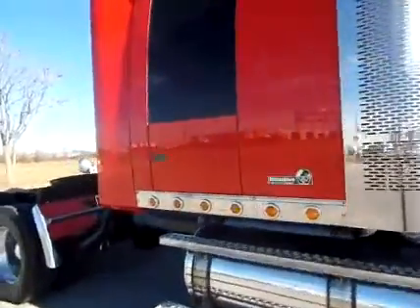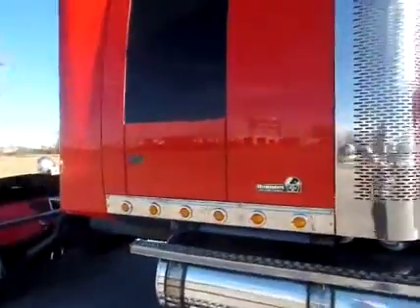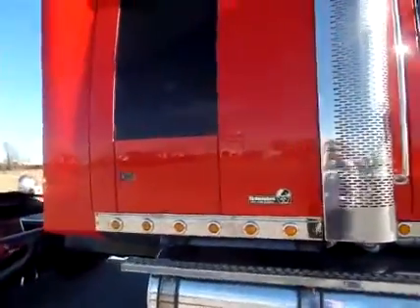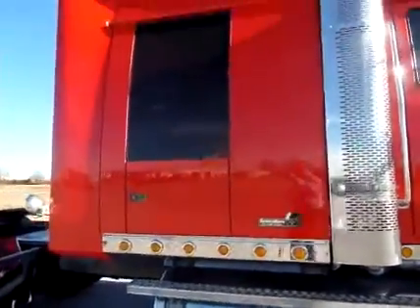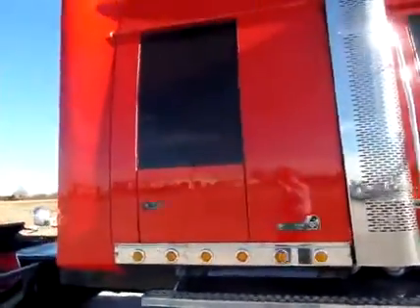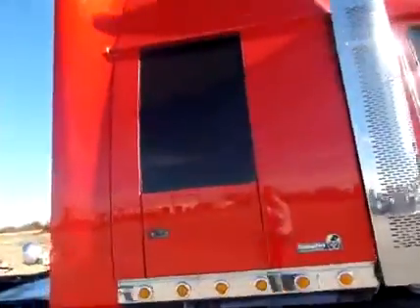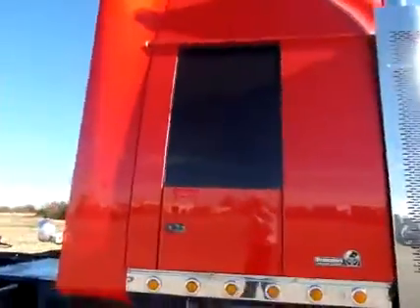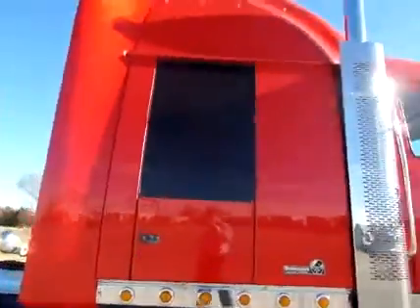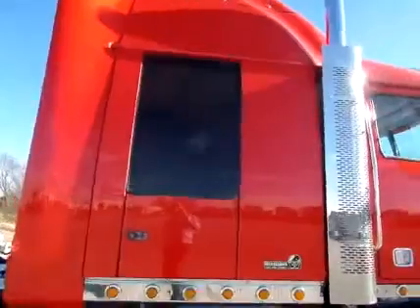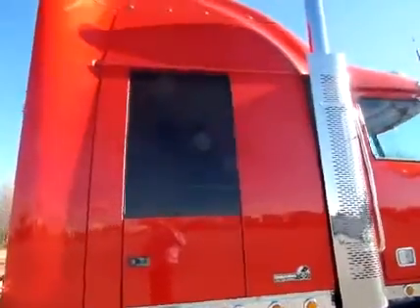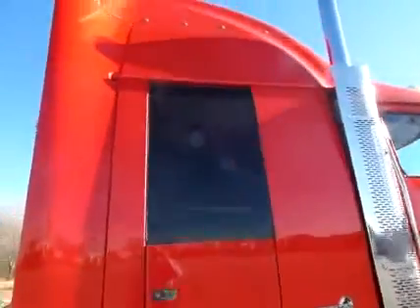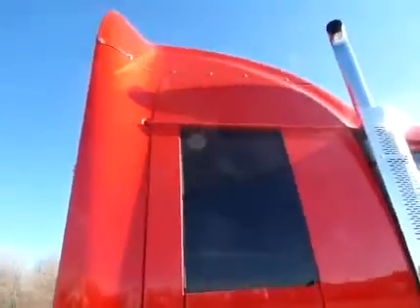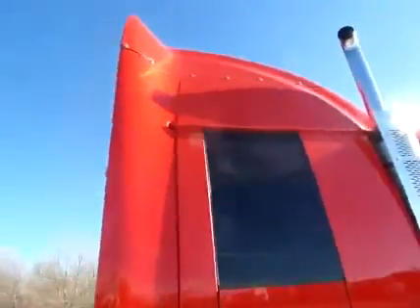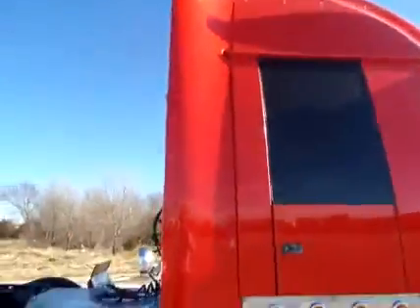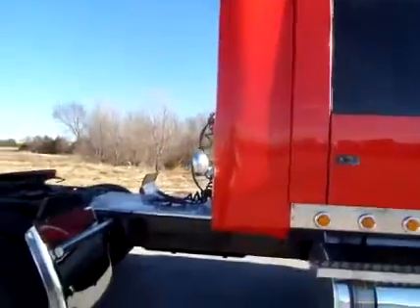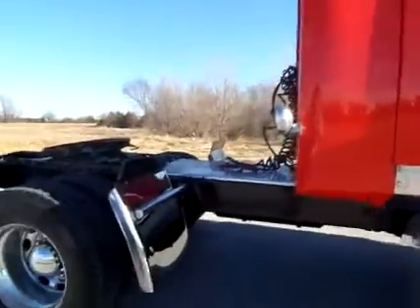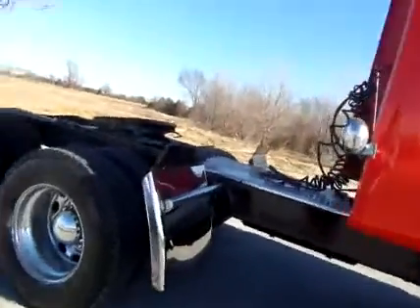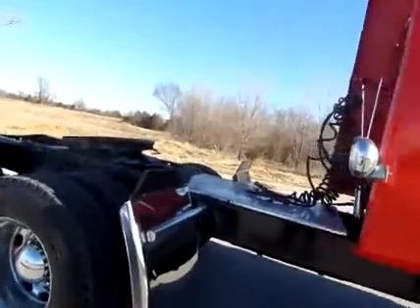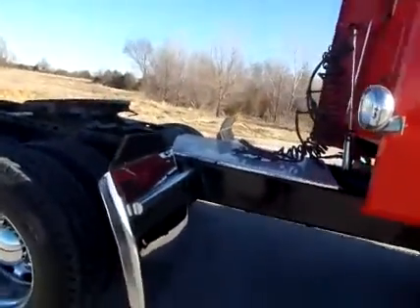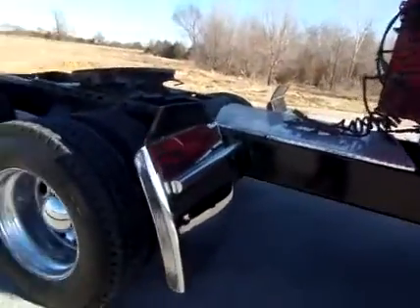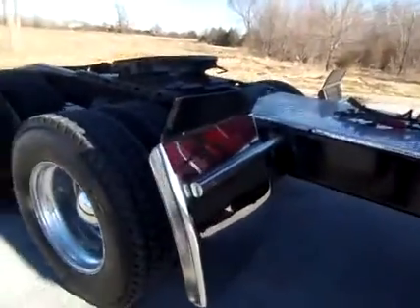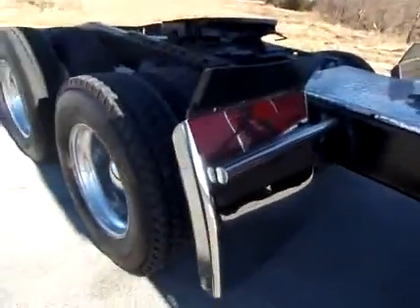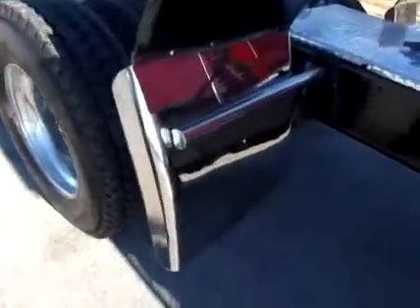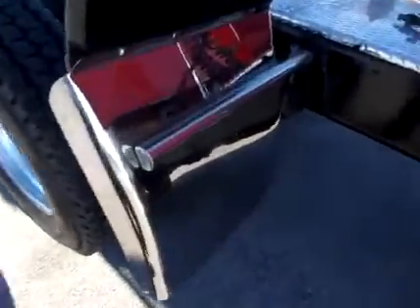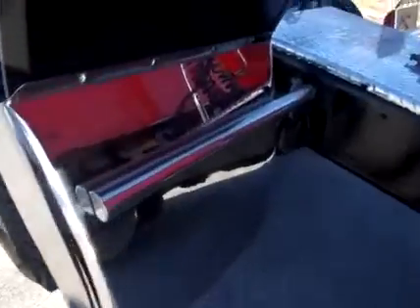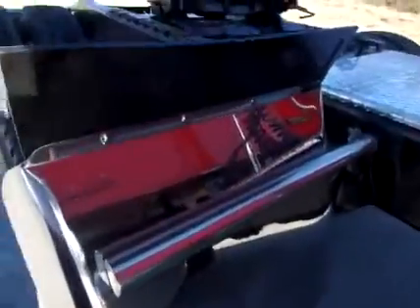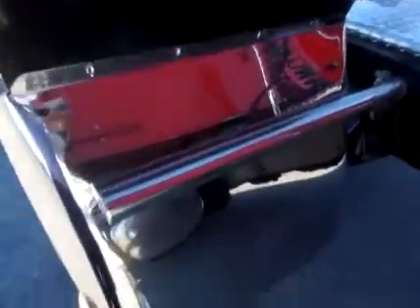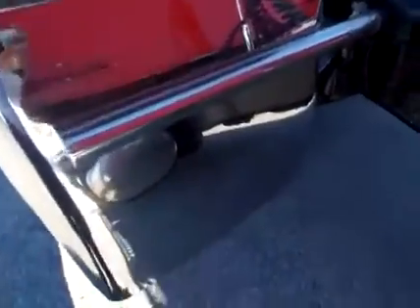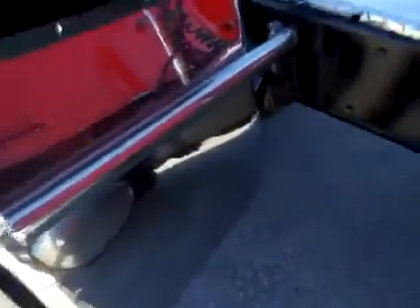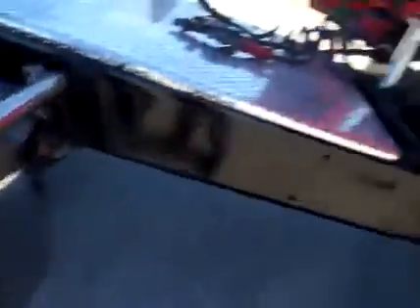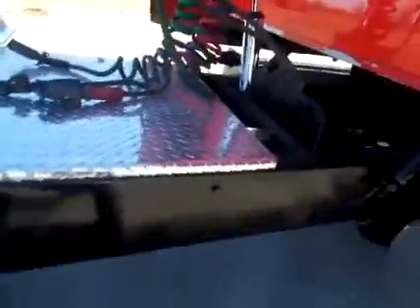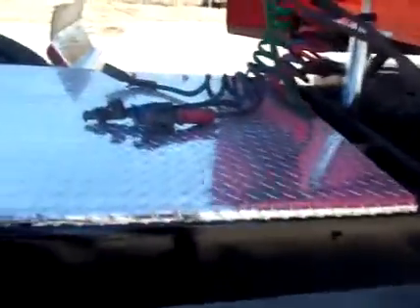It's got the stratosphere sleeper with blacked out windows — pretty nice, you can't see anything in there but you can see right out perfectly. New quarter fenders and new deck plate.